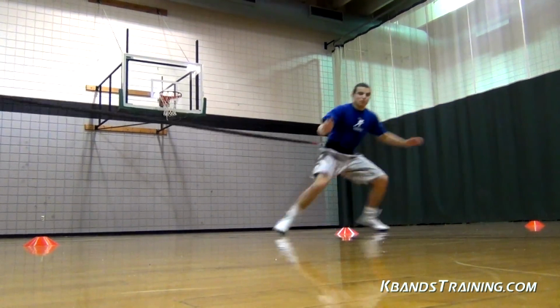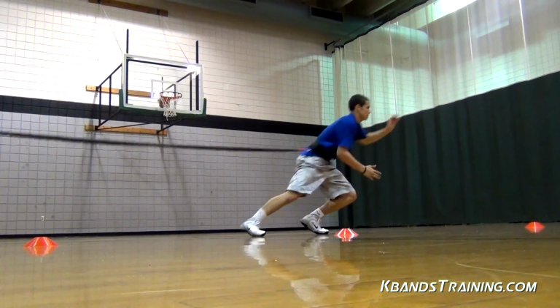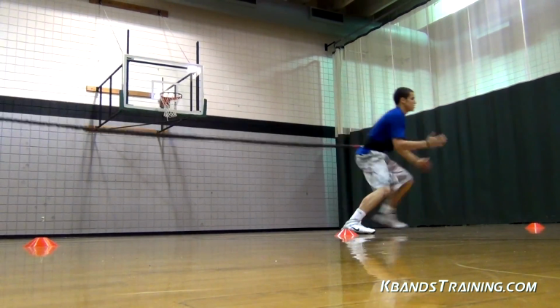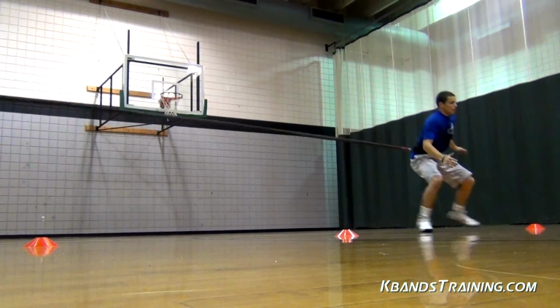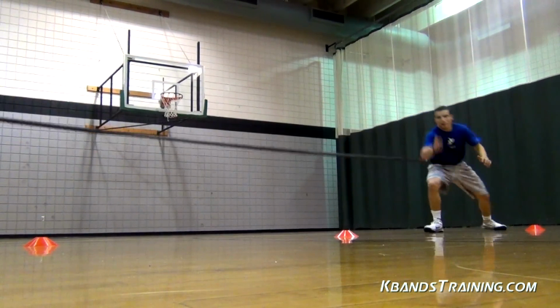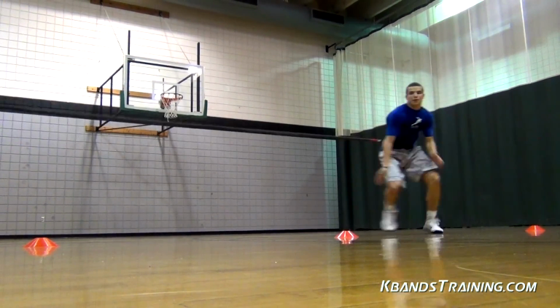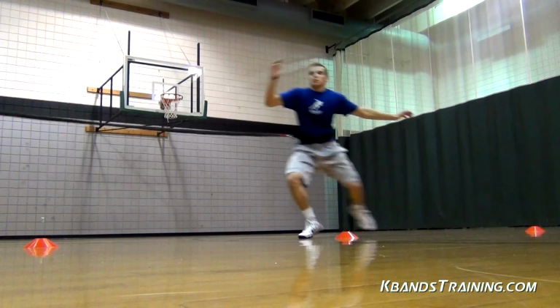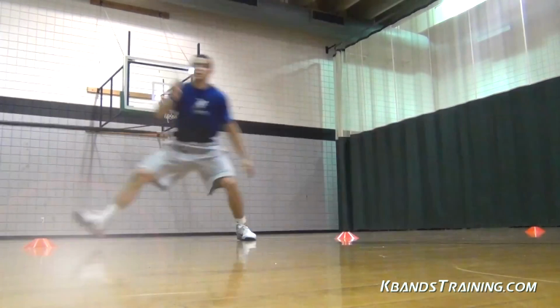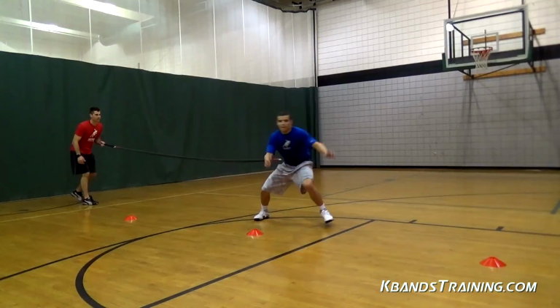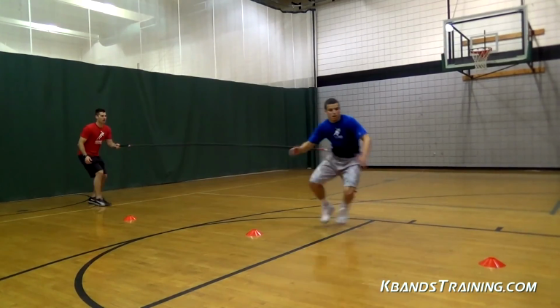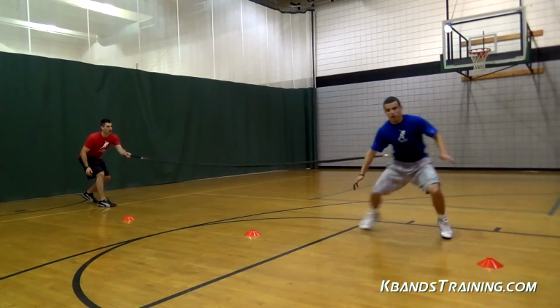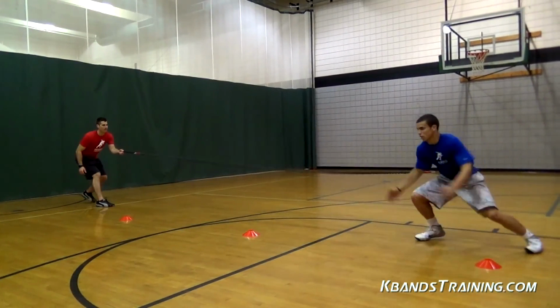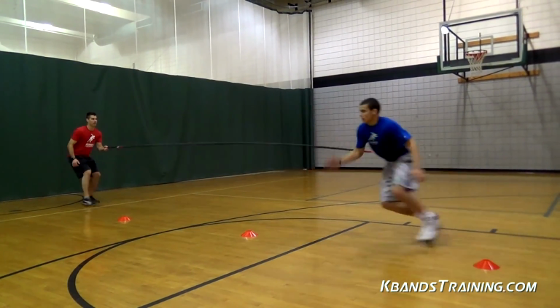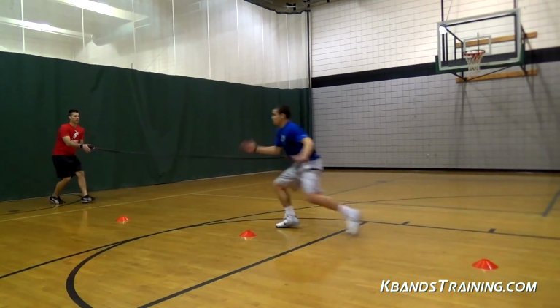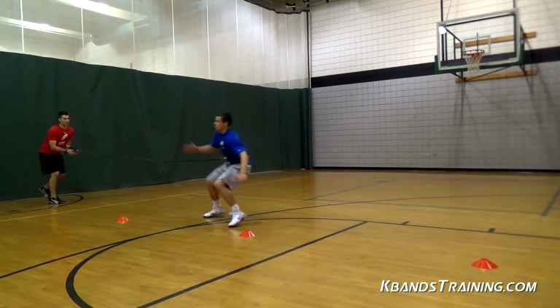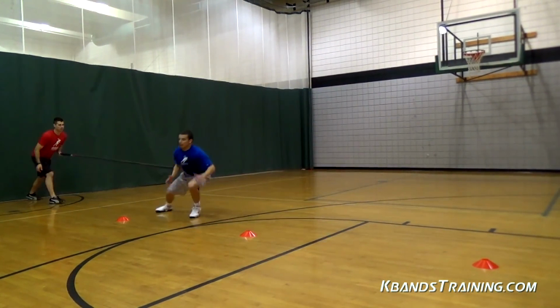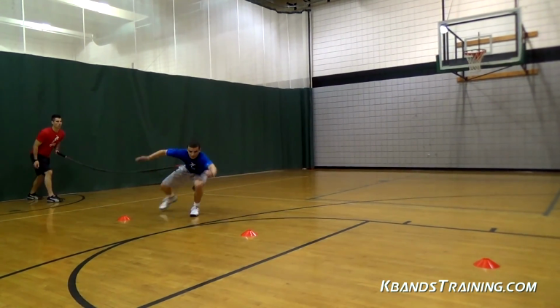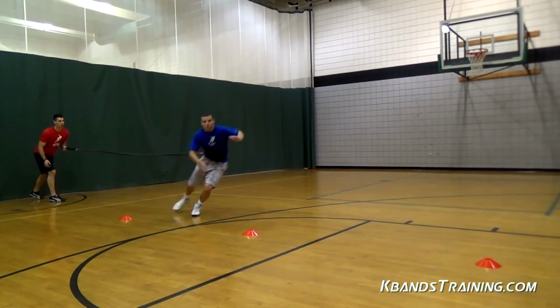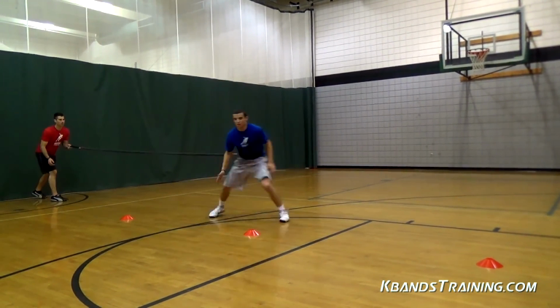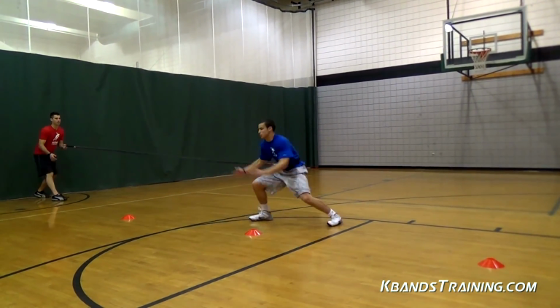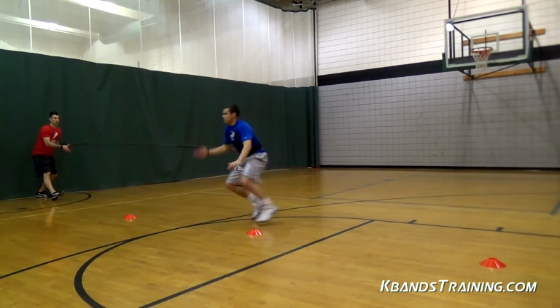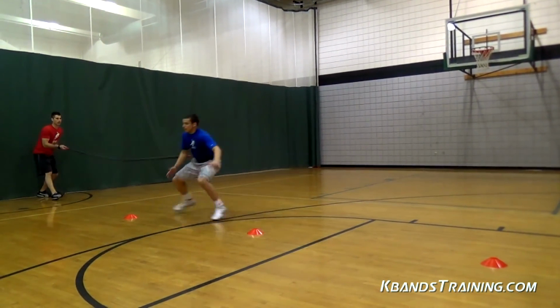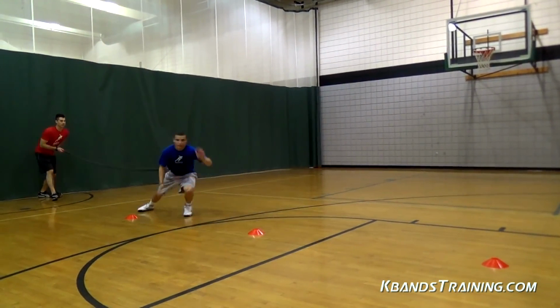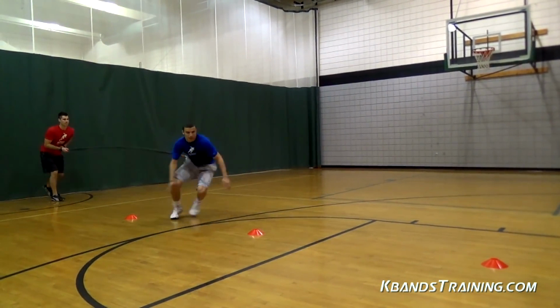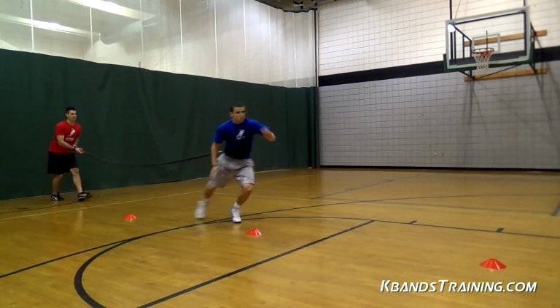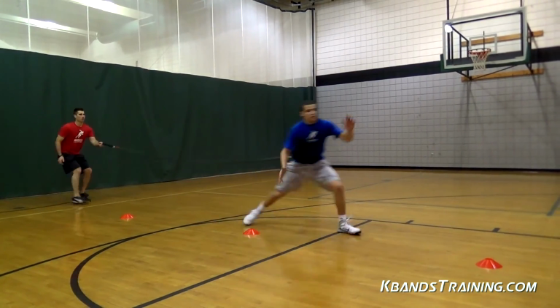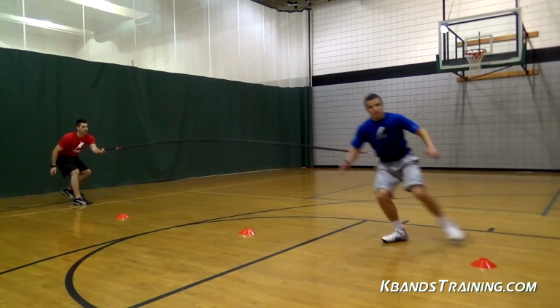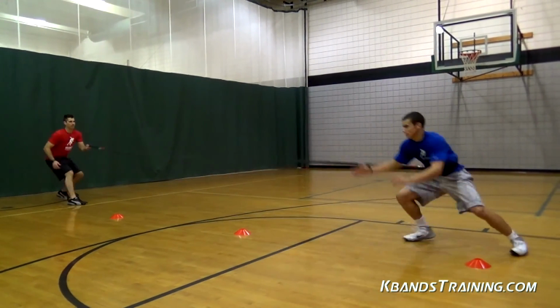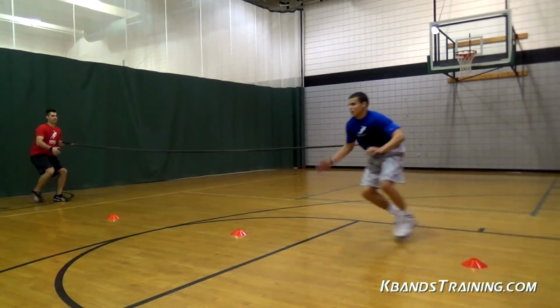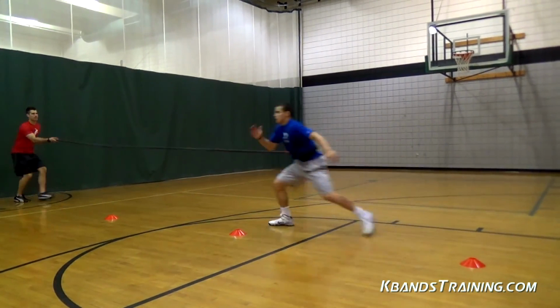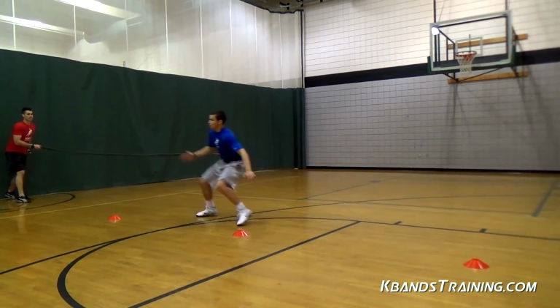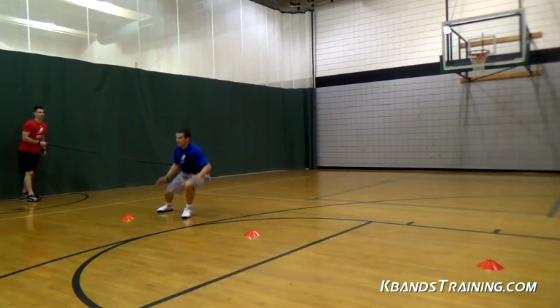Now on to the good stuff — time to maximize some results. Athletes, it's important that we really sit in our seats and get in a low position so that we can be explosive from left to right.